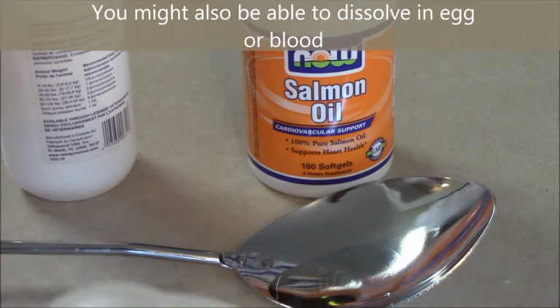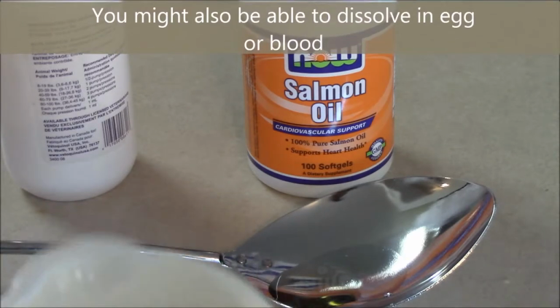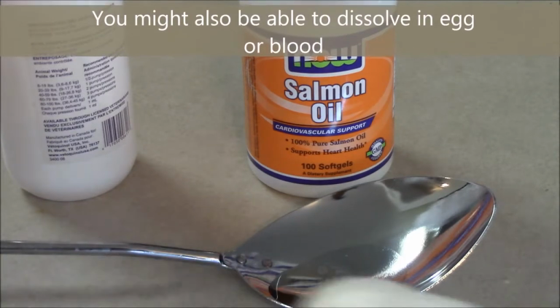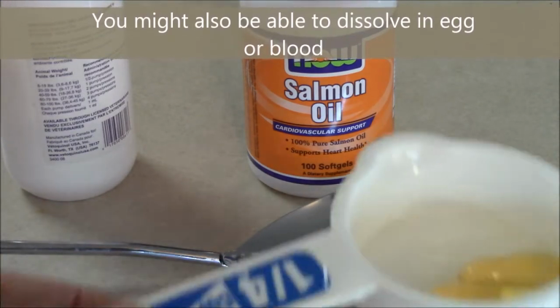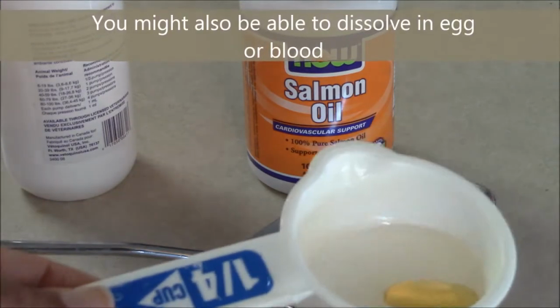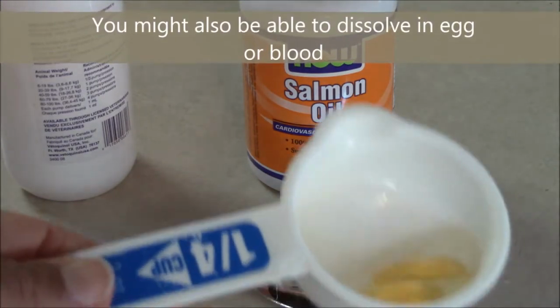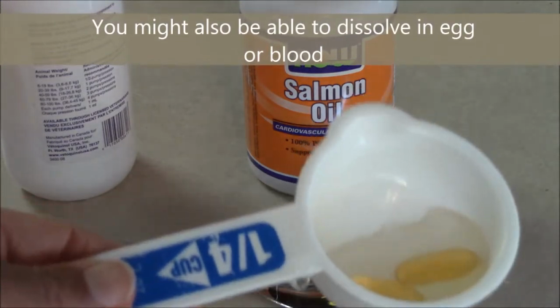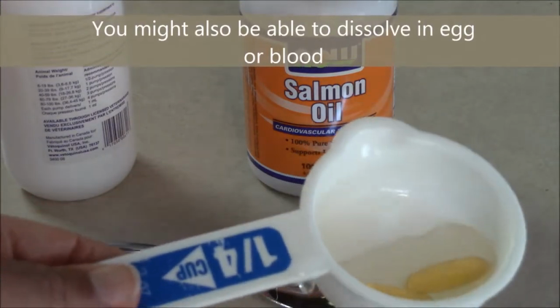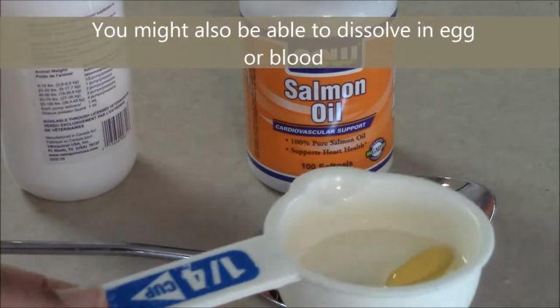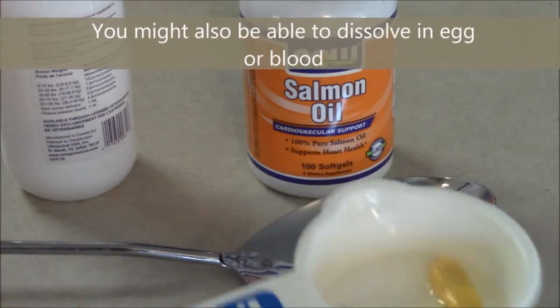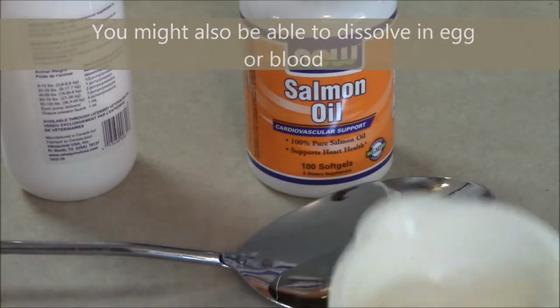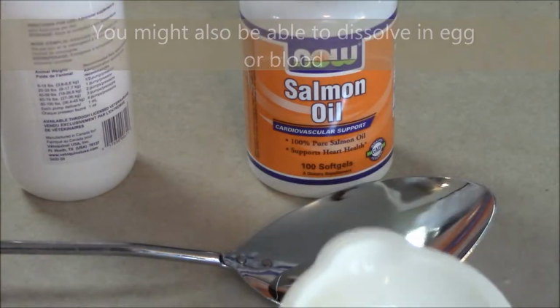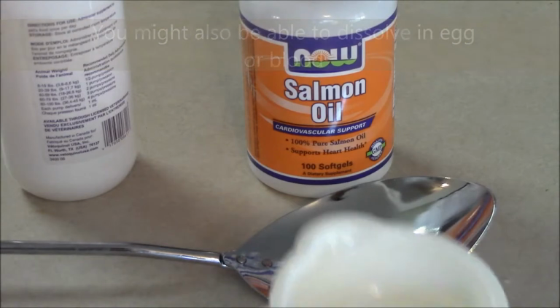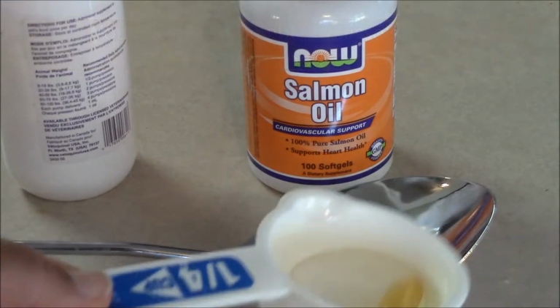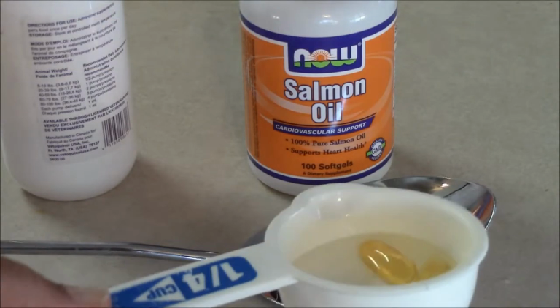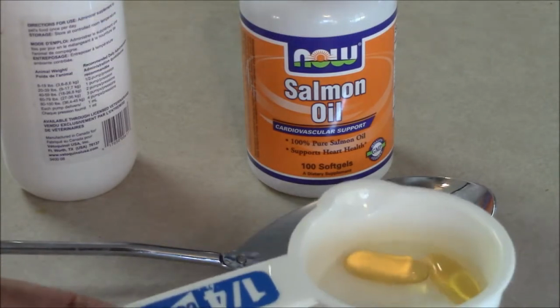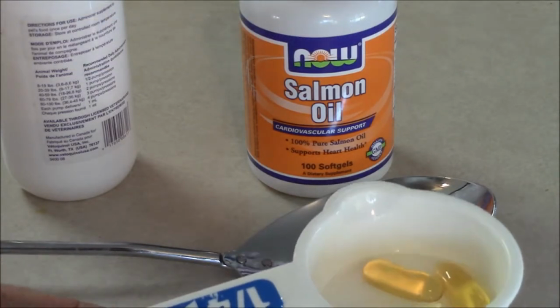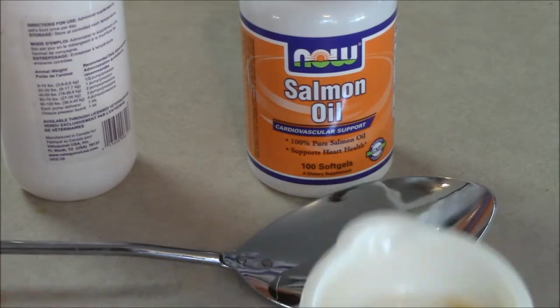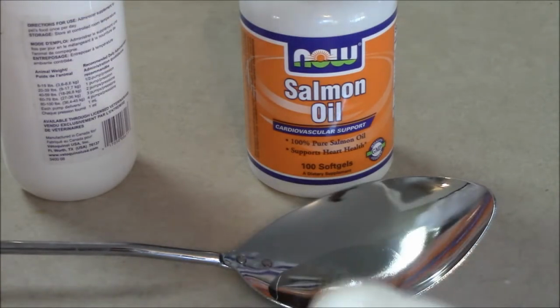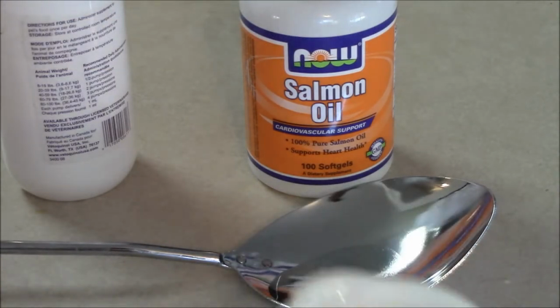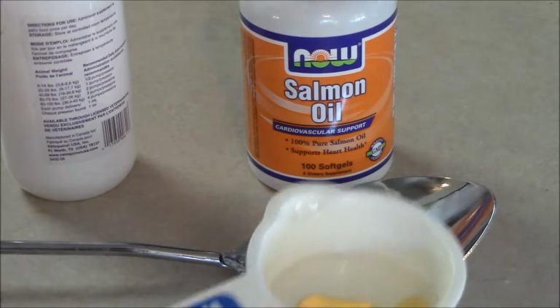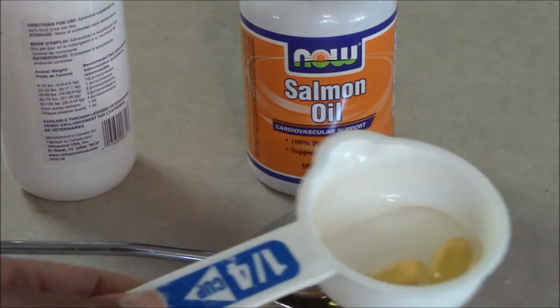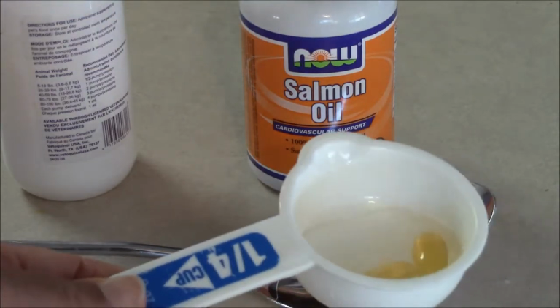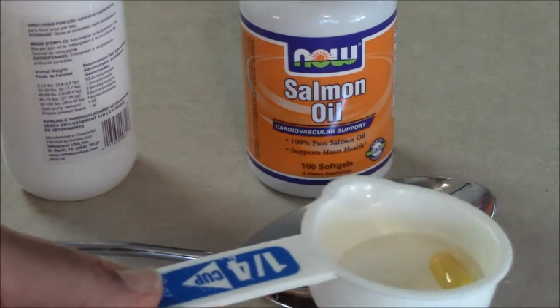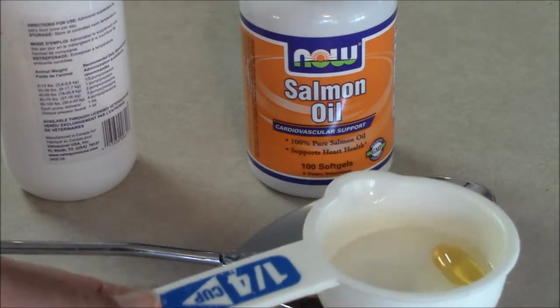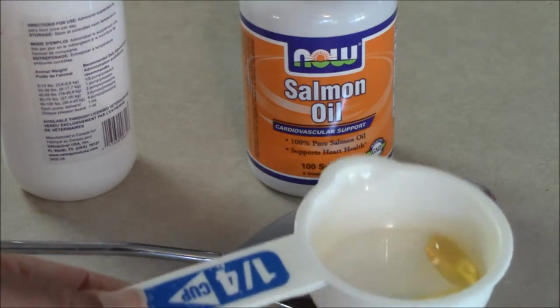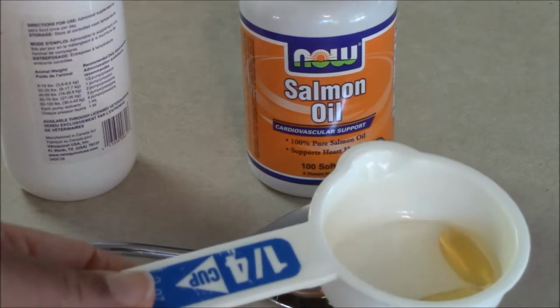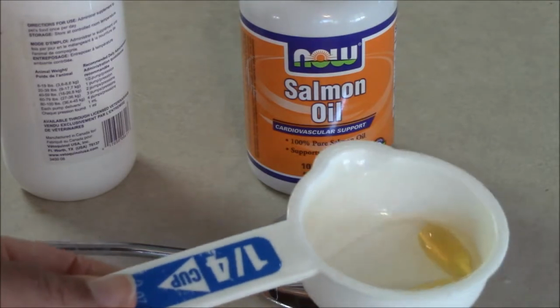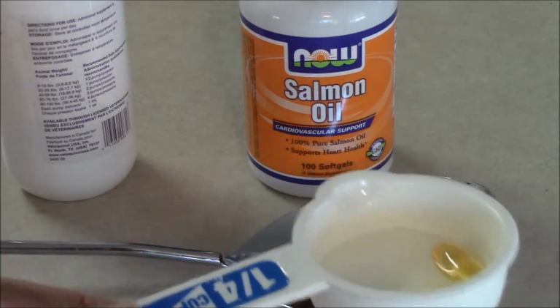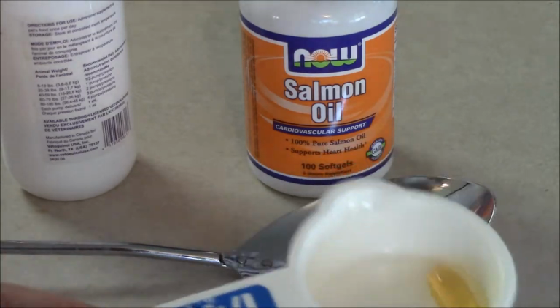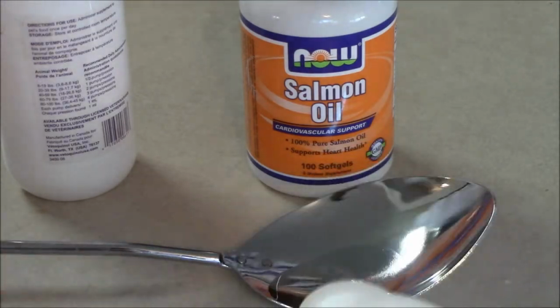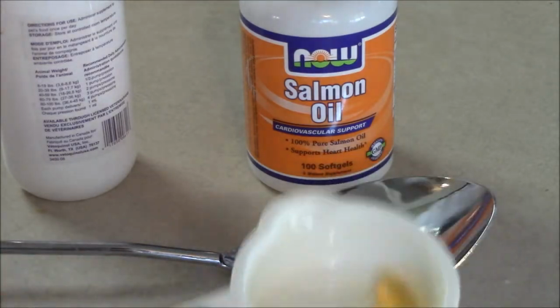Another thing you could do is just put the capsule in water. I put this in about a minute ago — it hasn't melted yet, but it usually melts in about five minutes. We're going to check up on this at the end of the video and see how it looks.